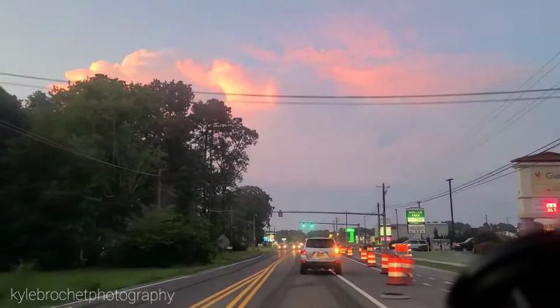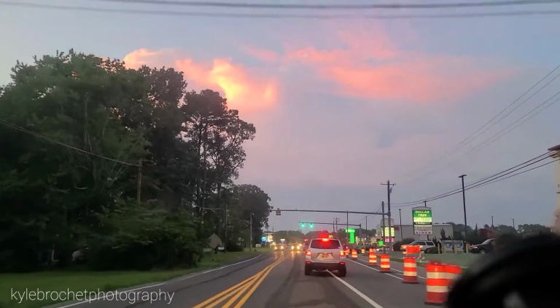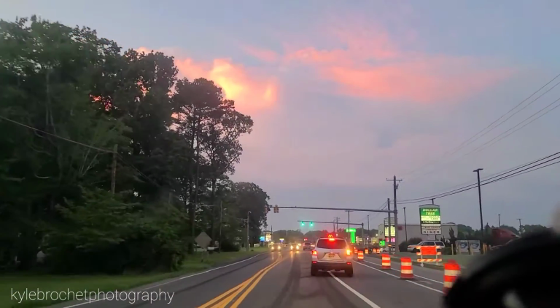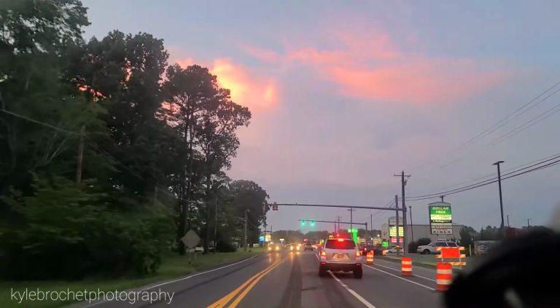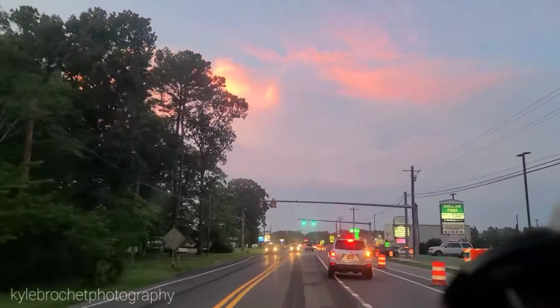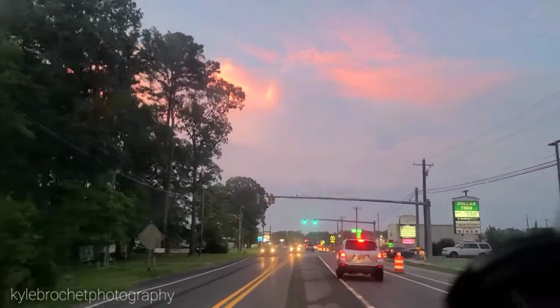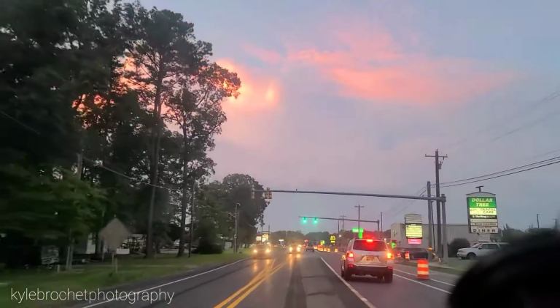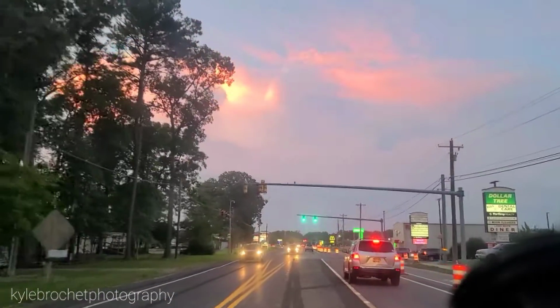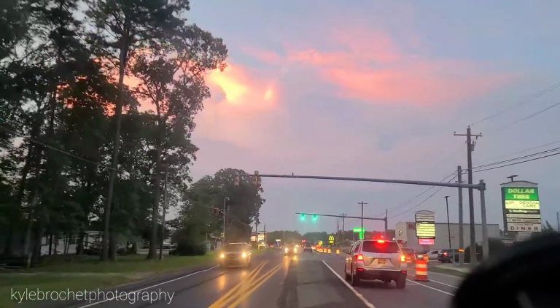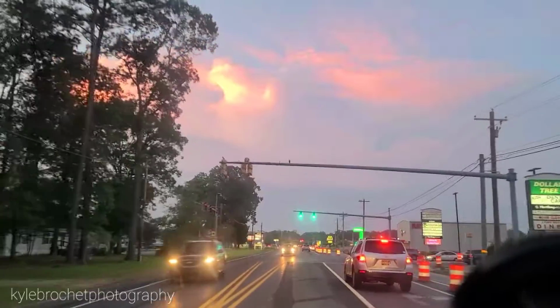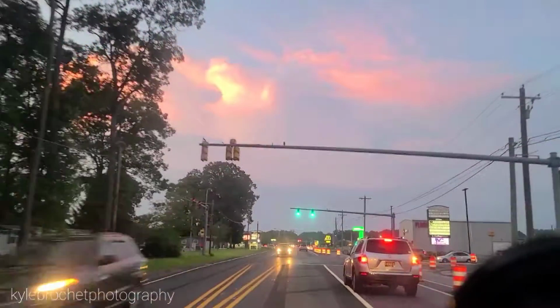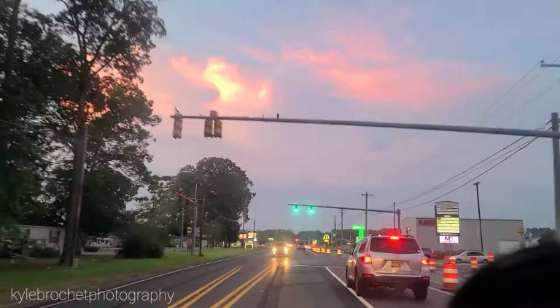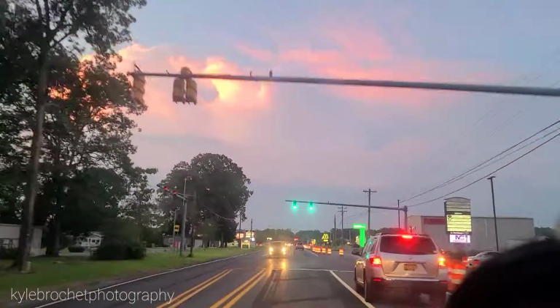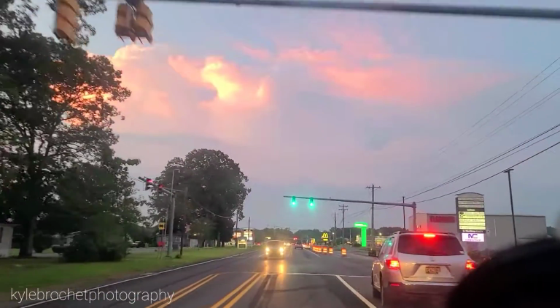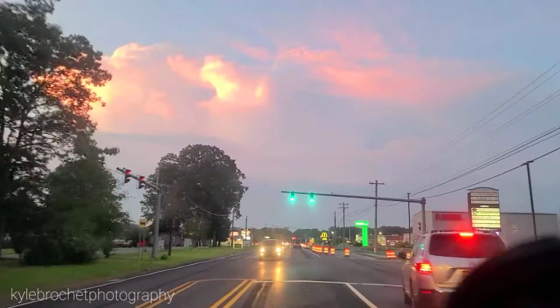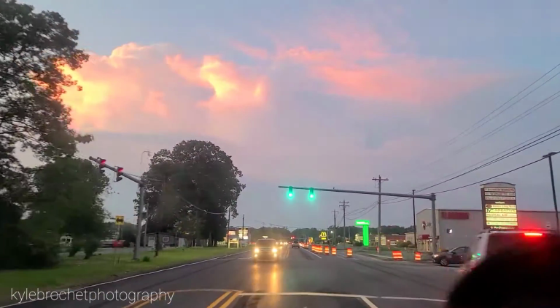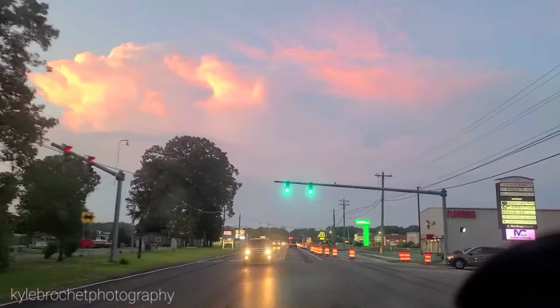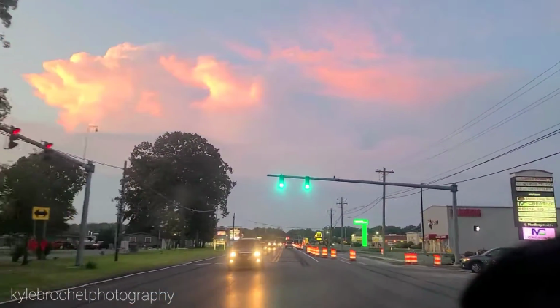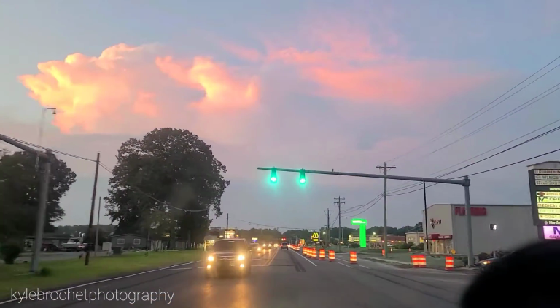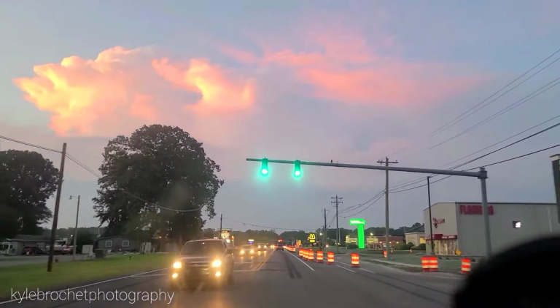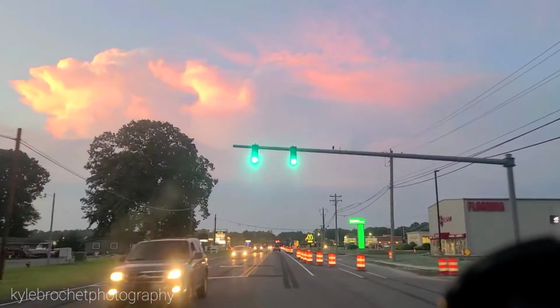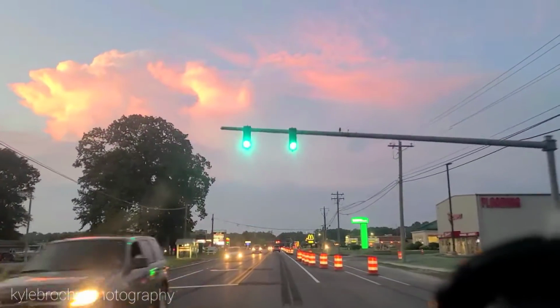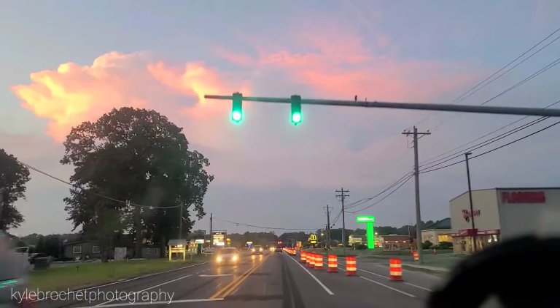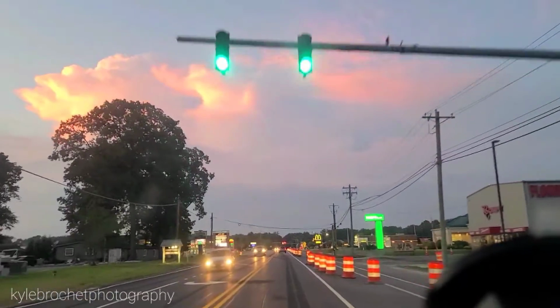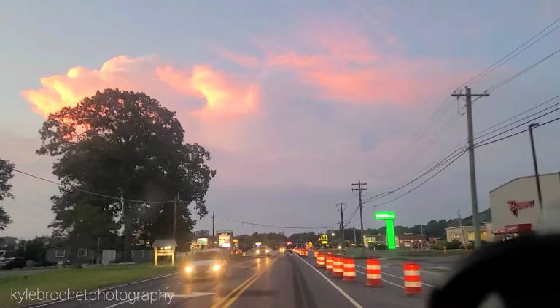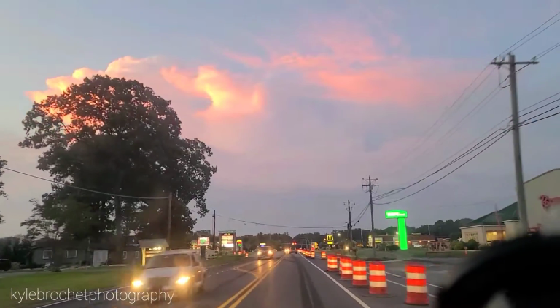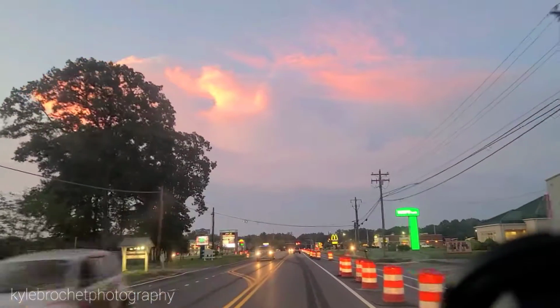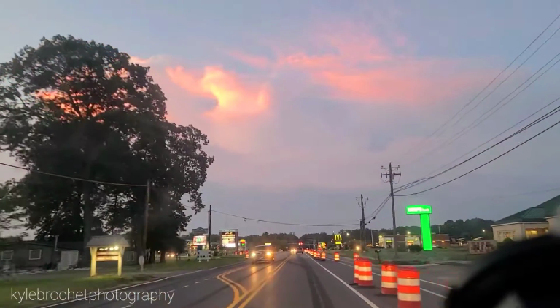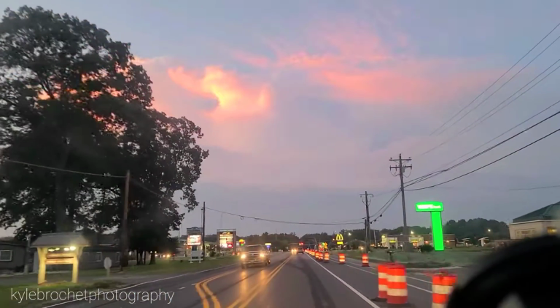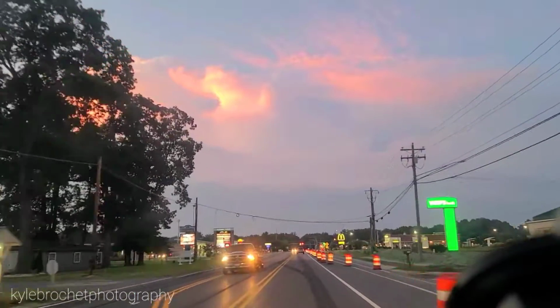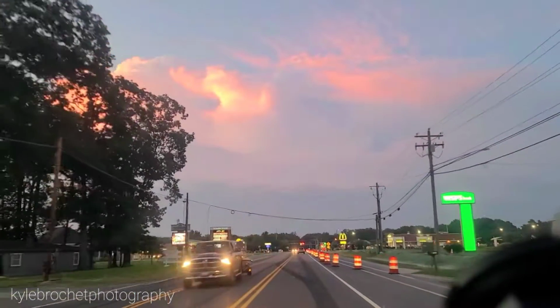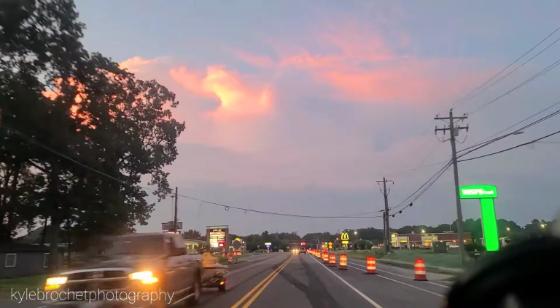I think the only reason why it's structured is because it's over the bay. It's kind of hard for around here to get this beautiful looking.